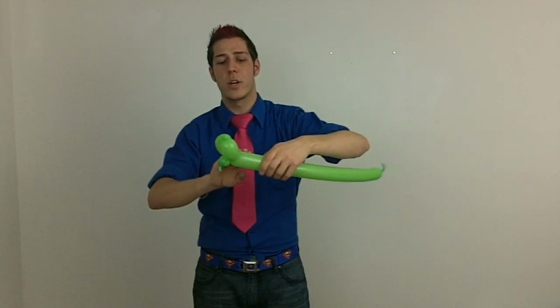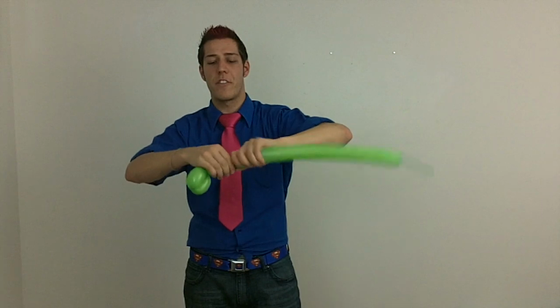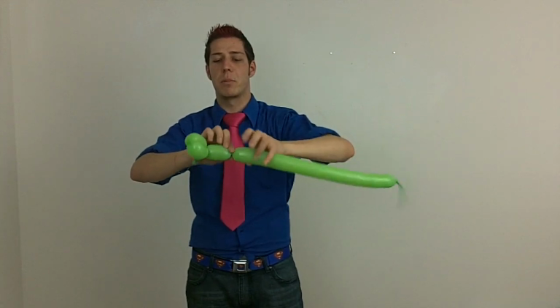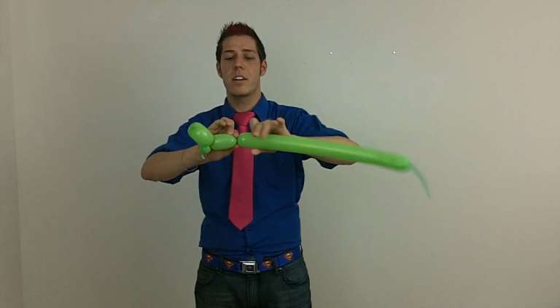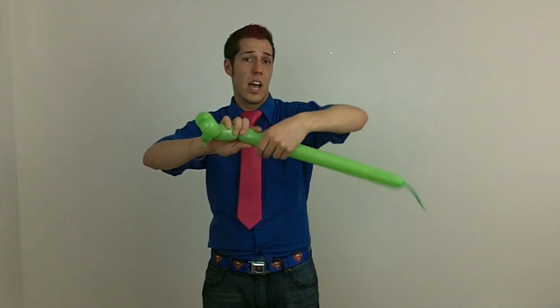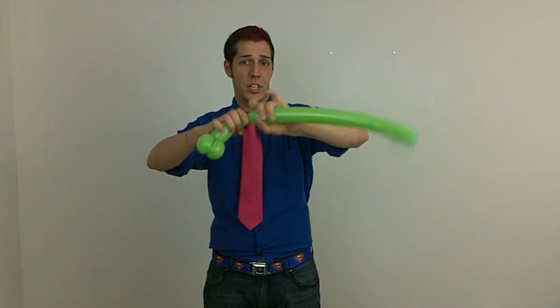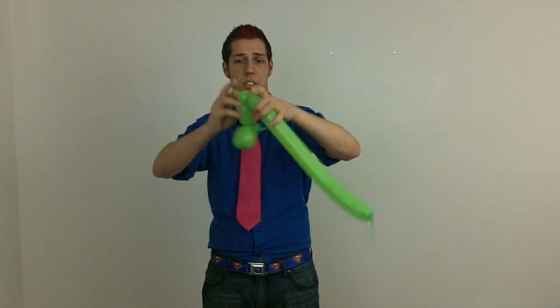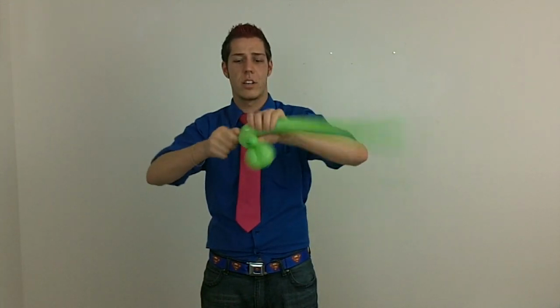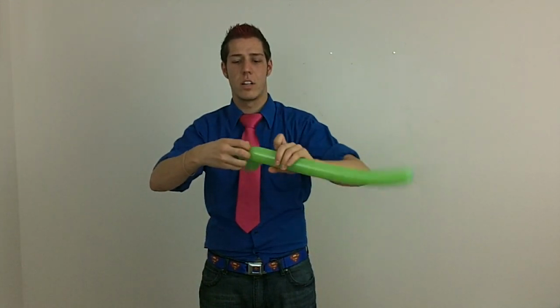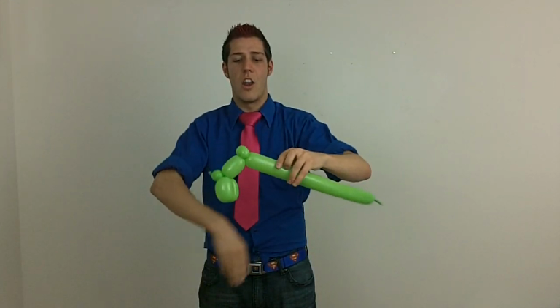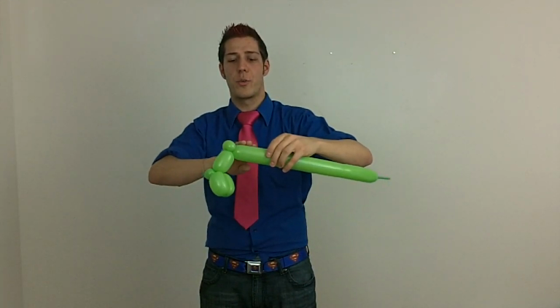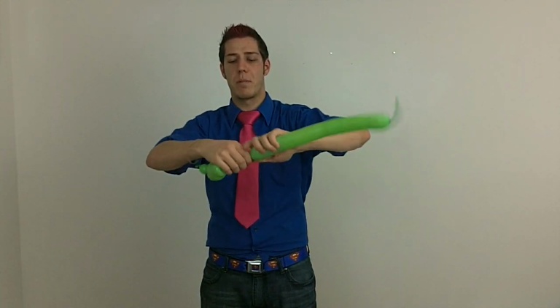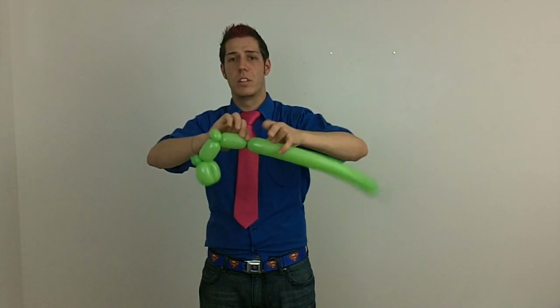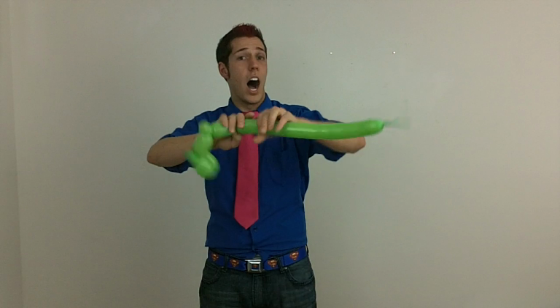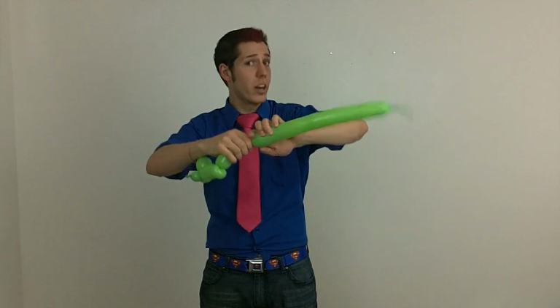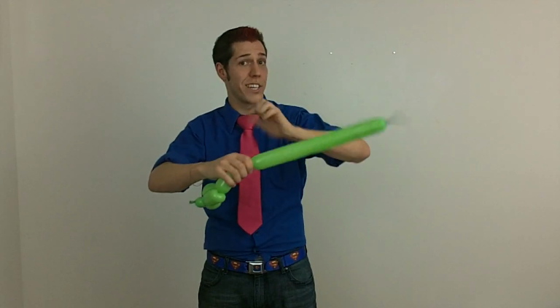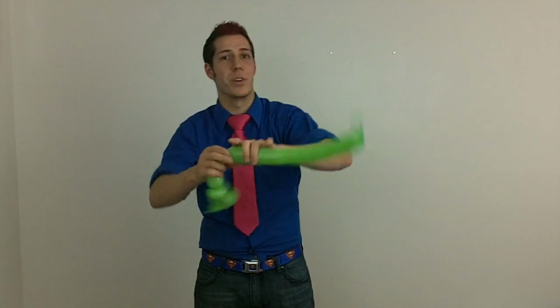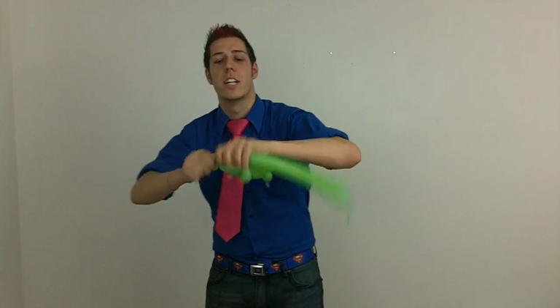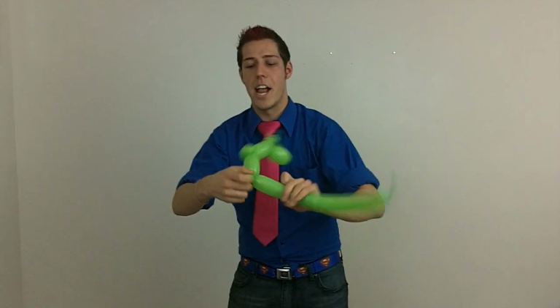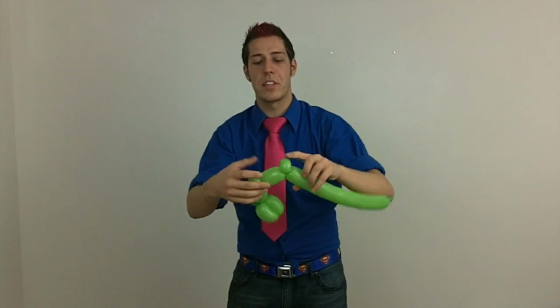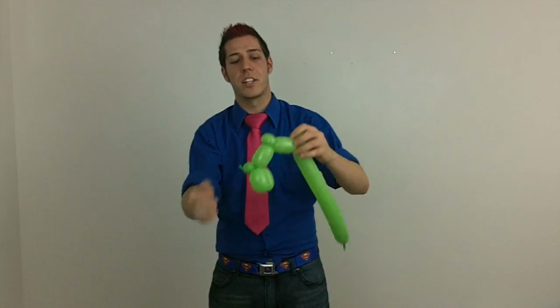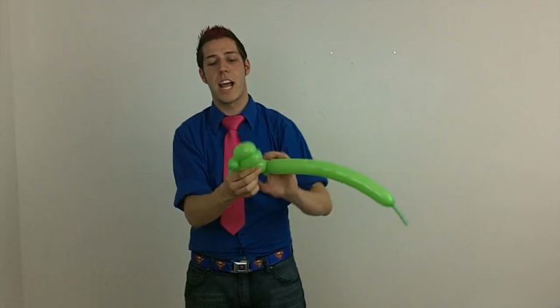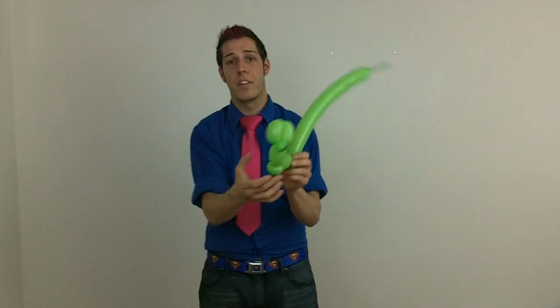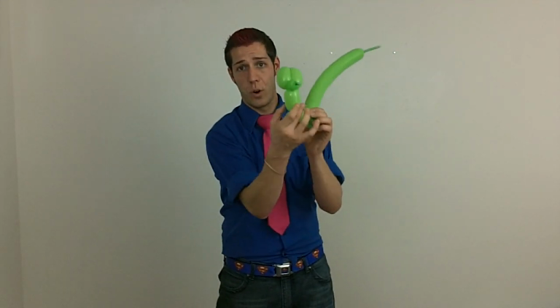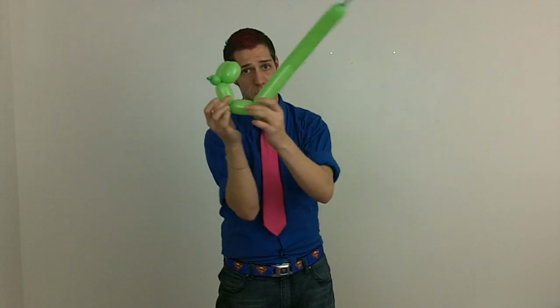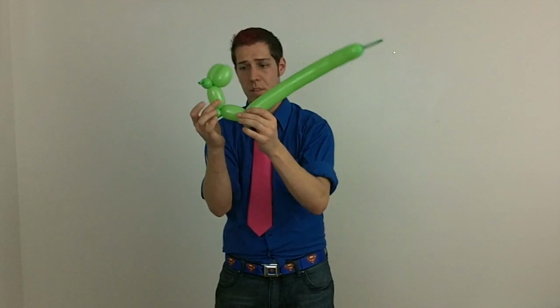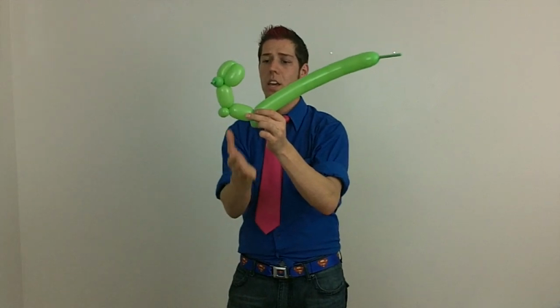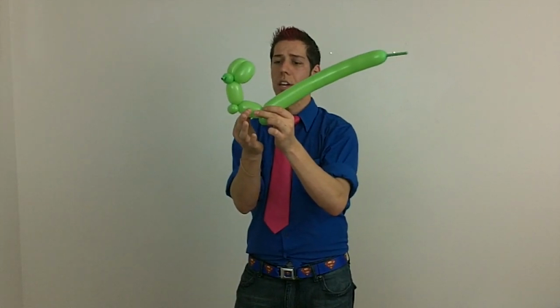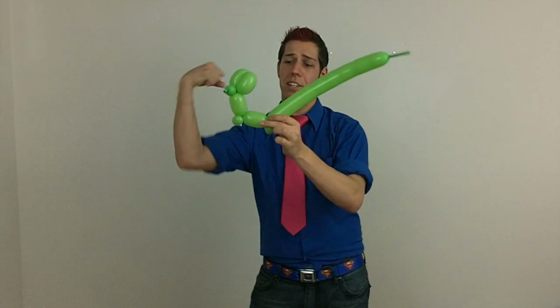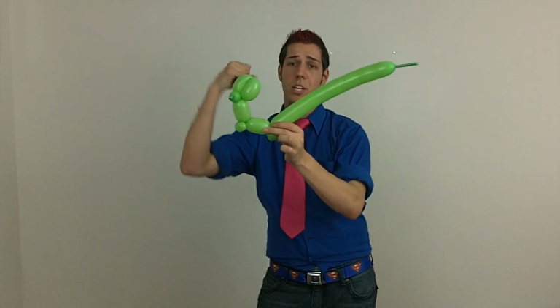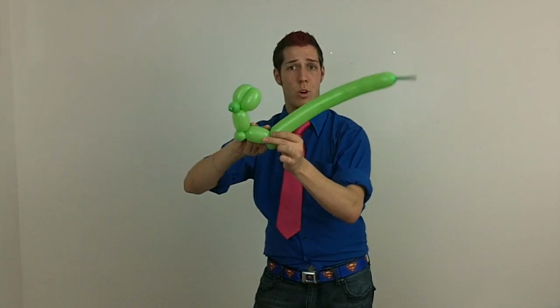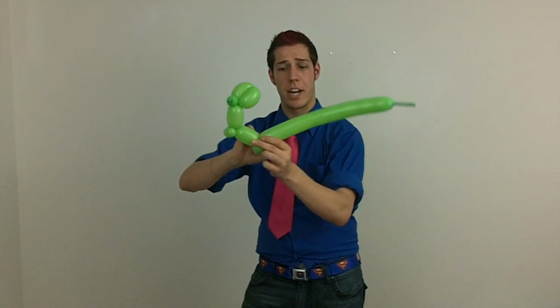Now you're going to do a three finger bubble again, an ear twist, then another three finger bubble. And you're going to repeat this again. So we're going to have his forearm and his bicep — we're going to add more to those later.